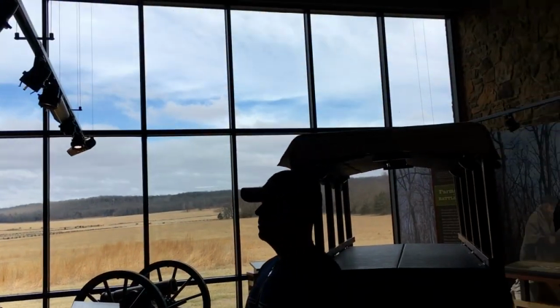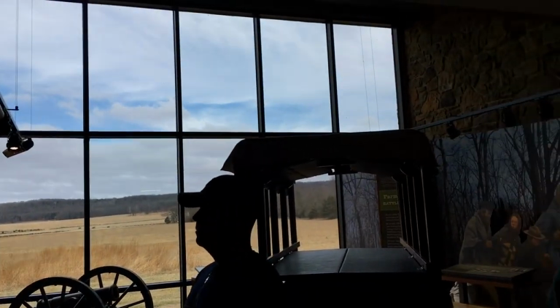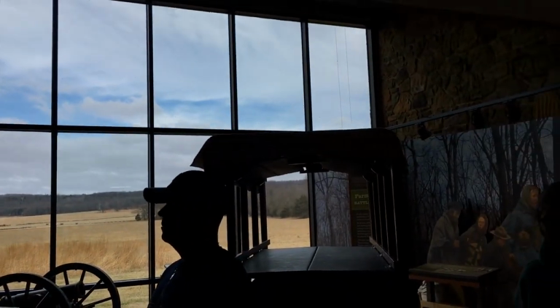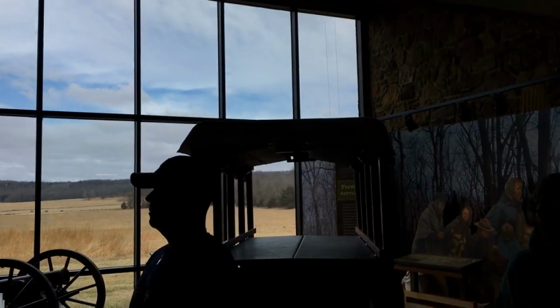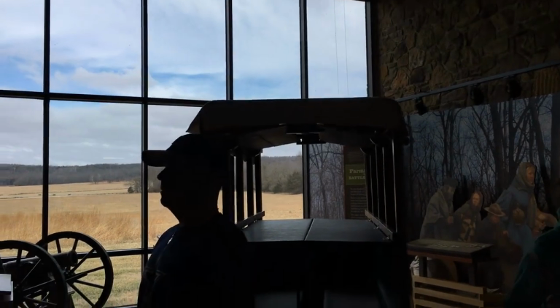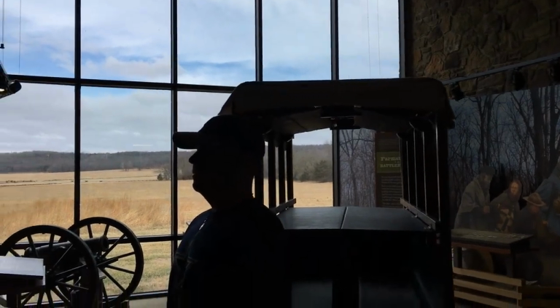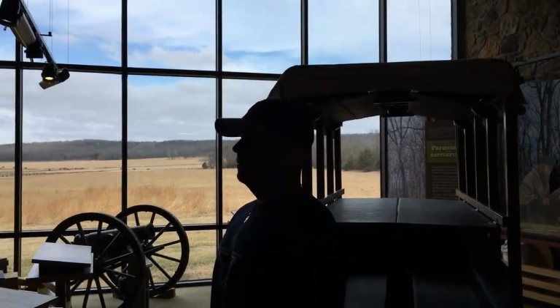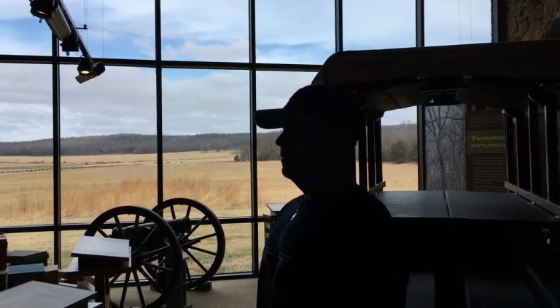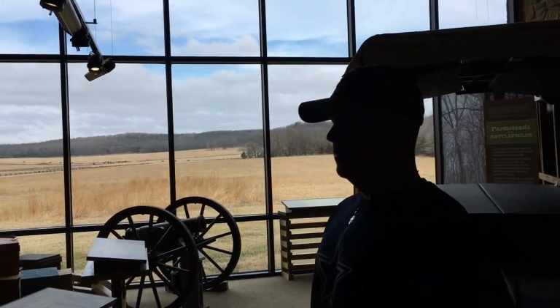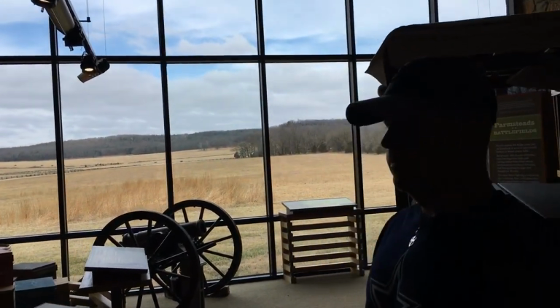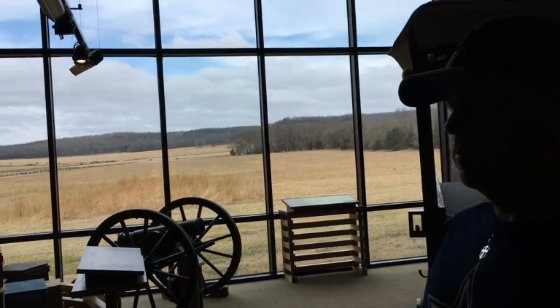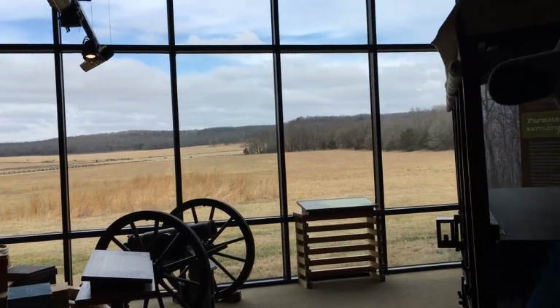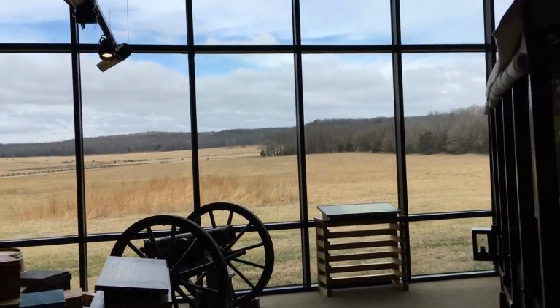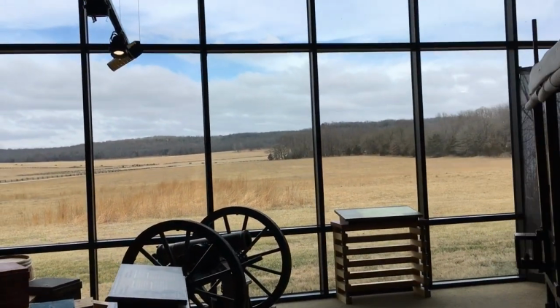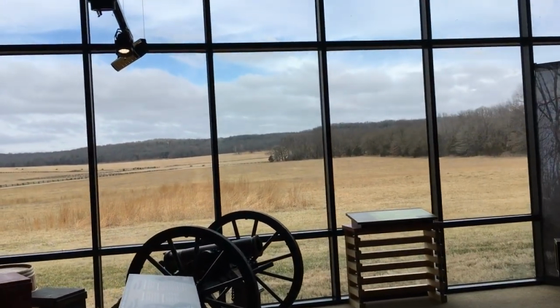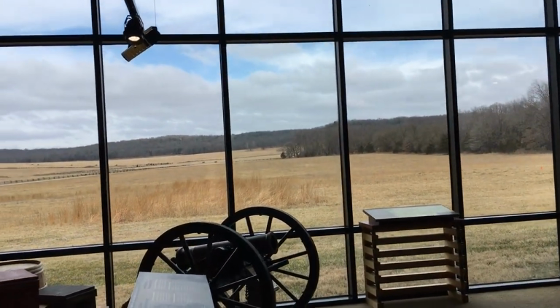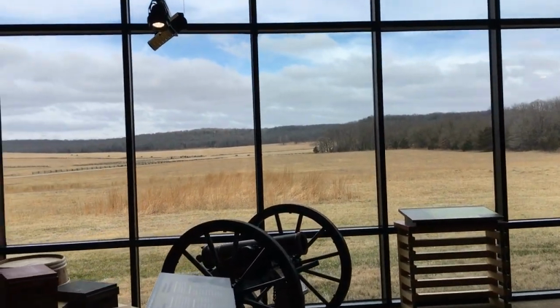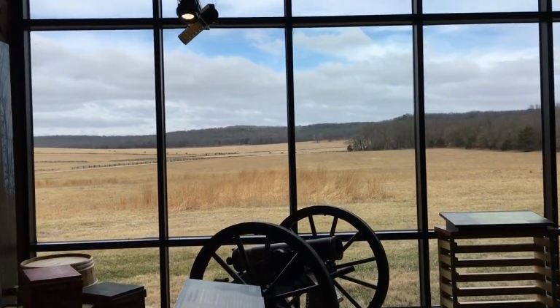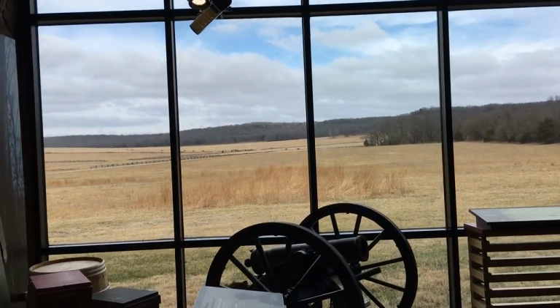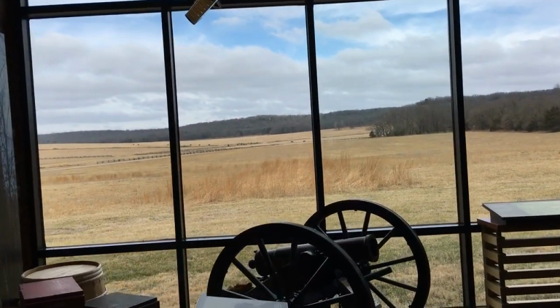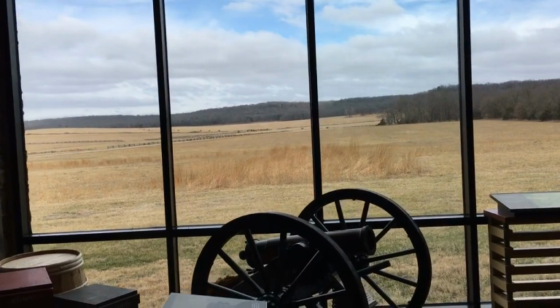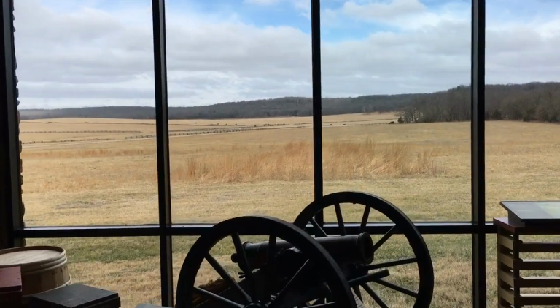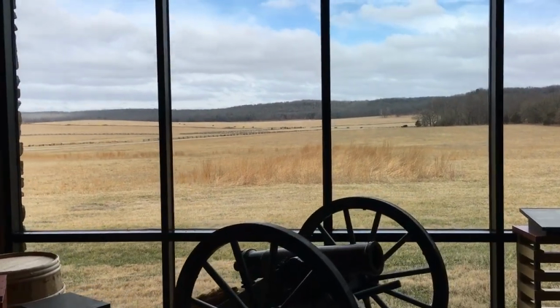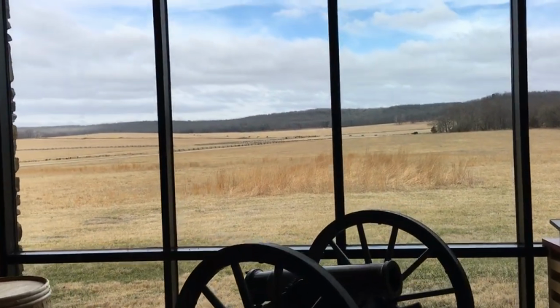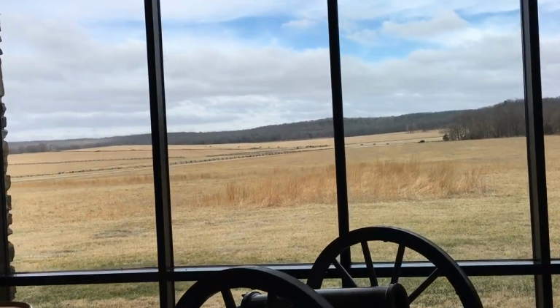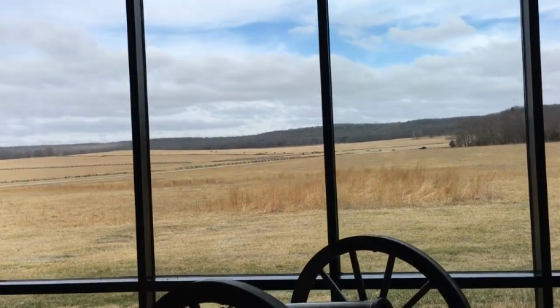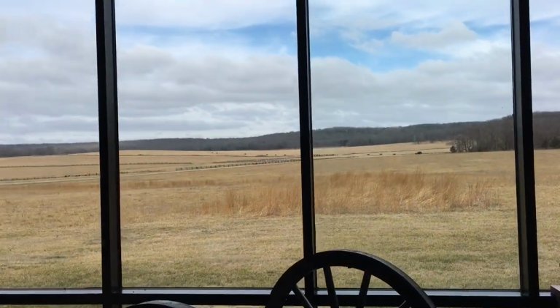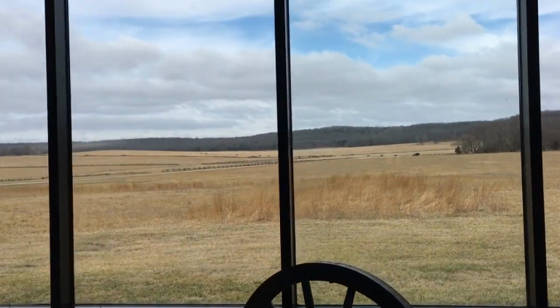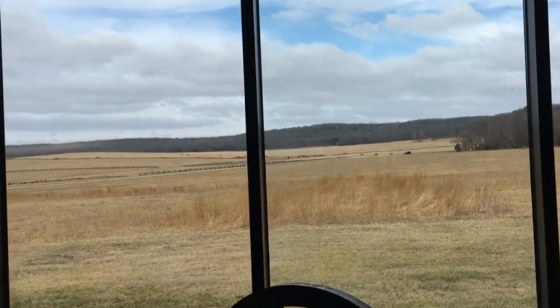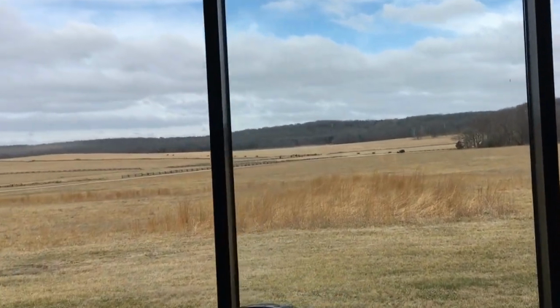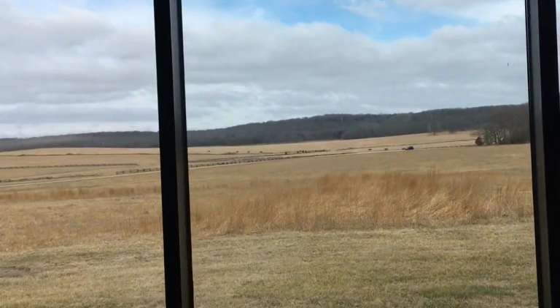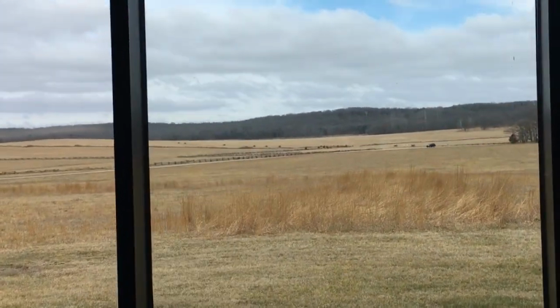Right now they're expanding Highway 62, so the easiest way to make sure you find the Visitor Center is to put it into Google Maps. There's a lot of construction going on around there according to their website.